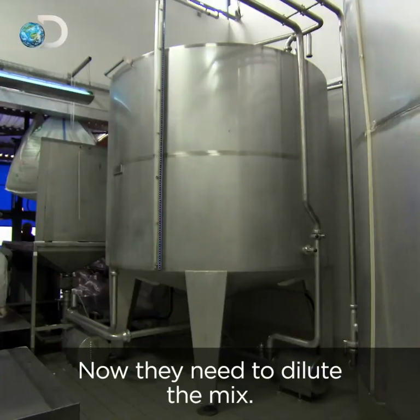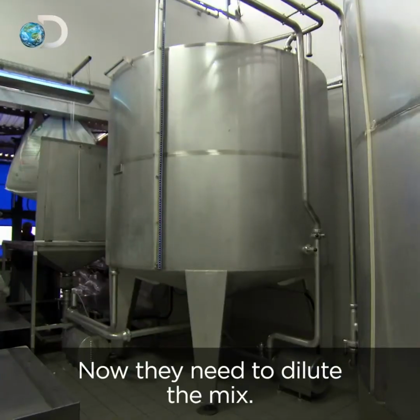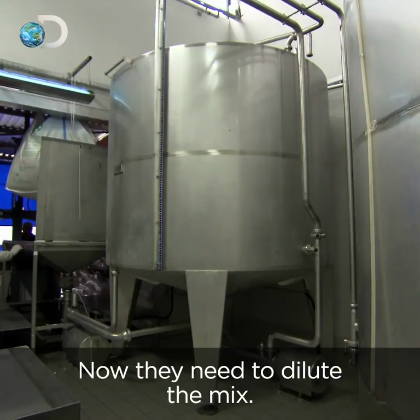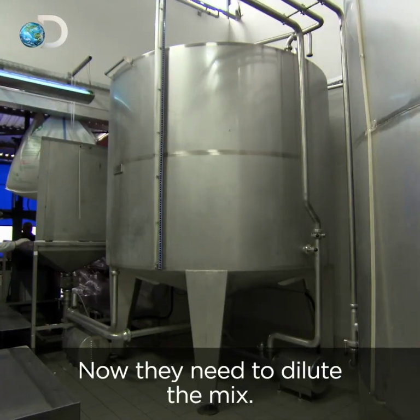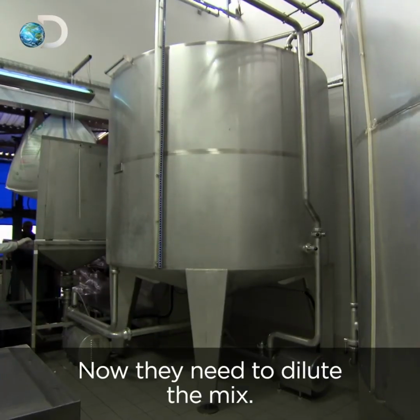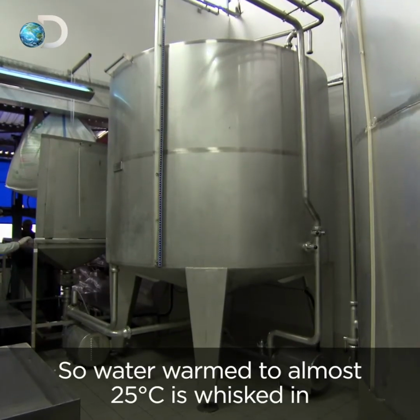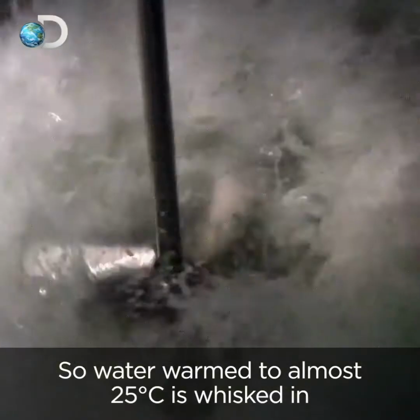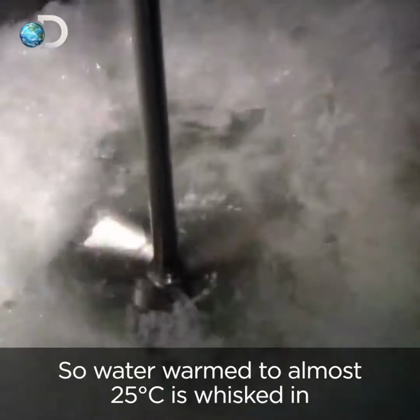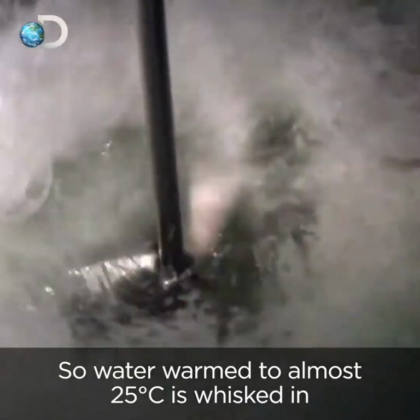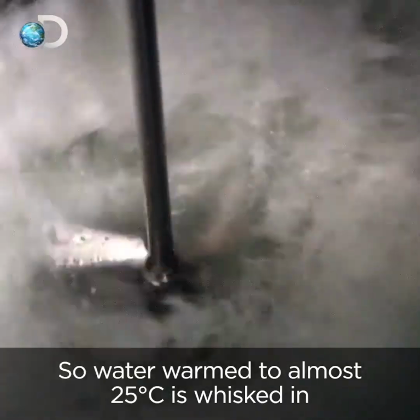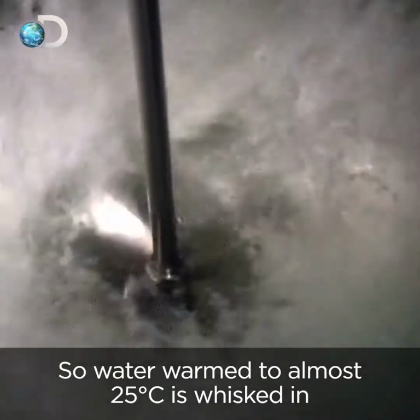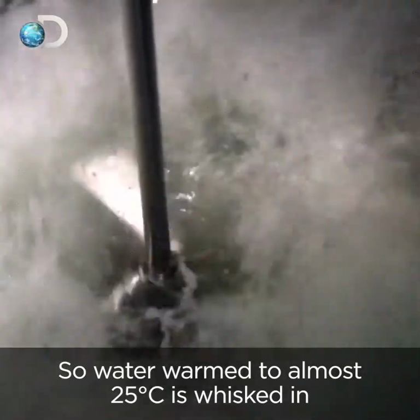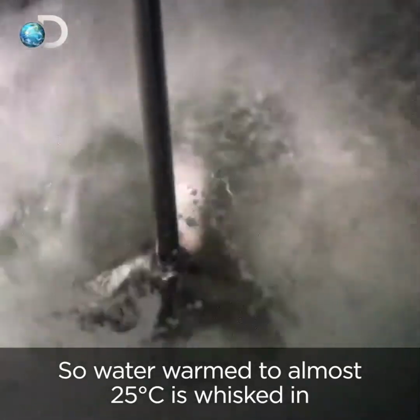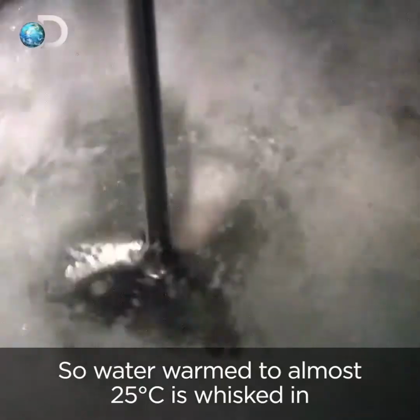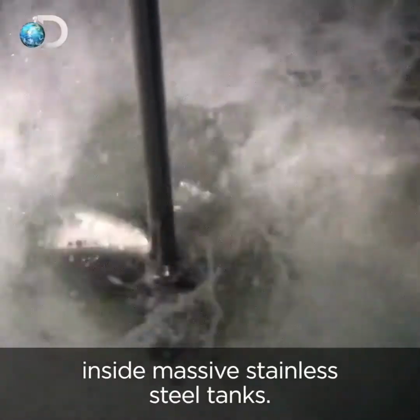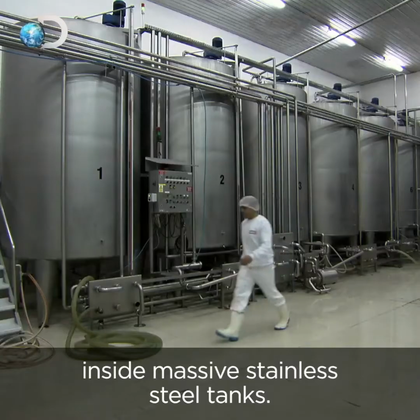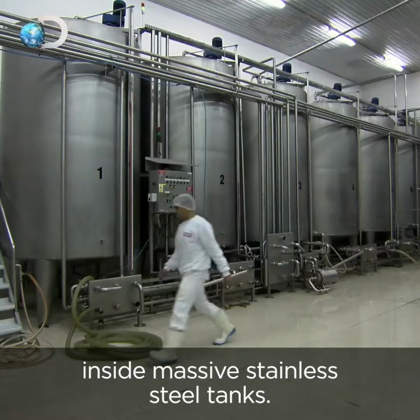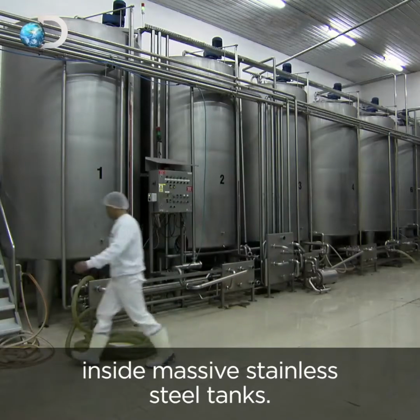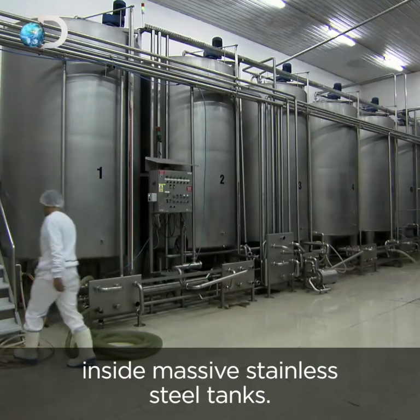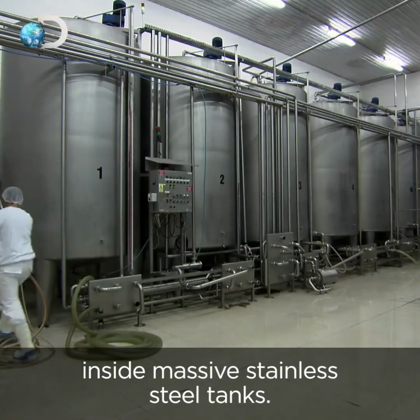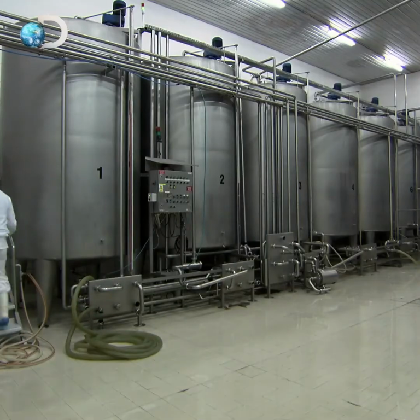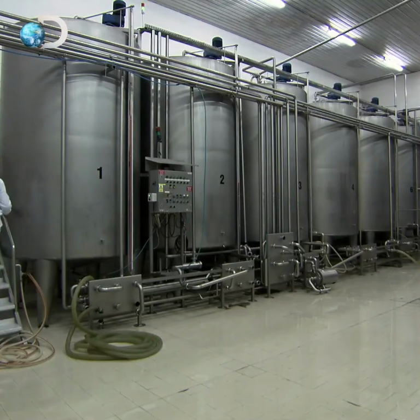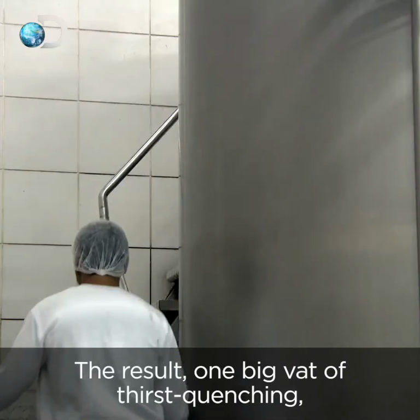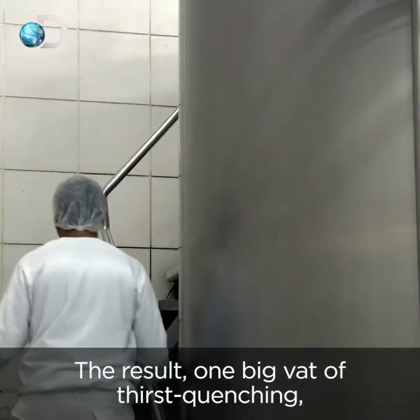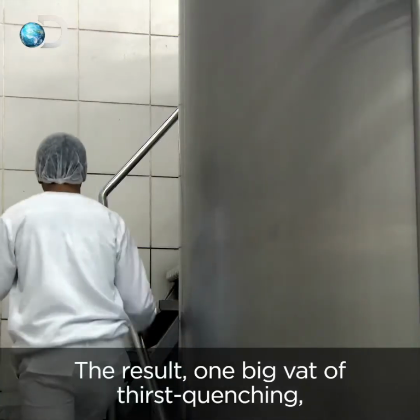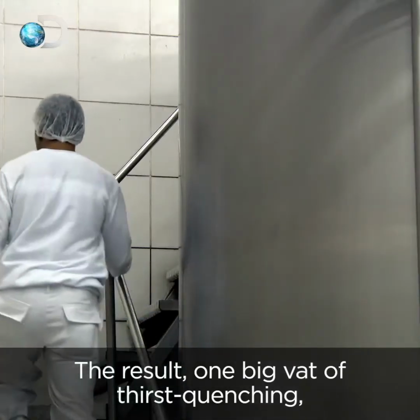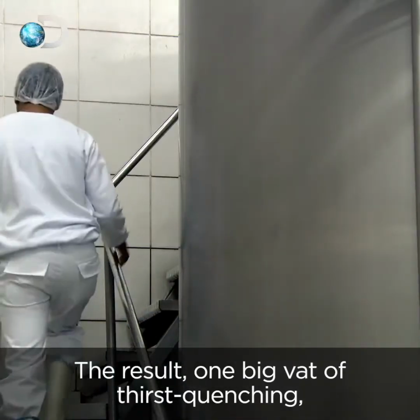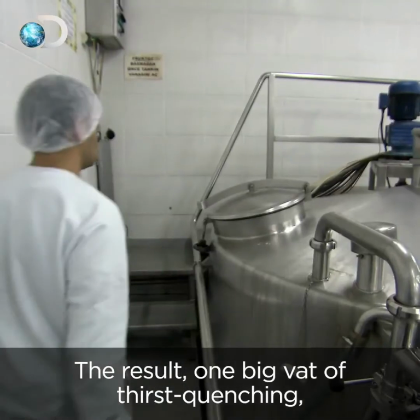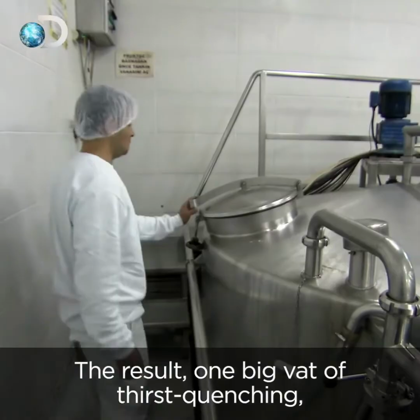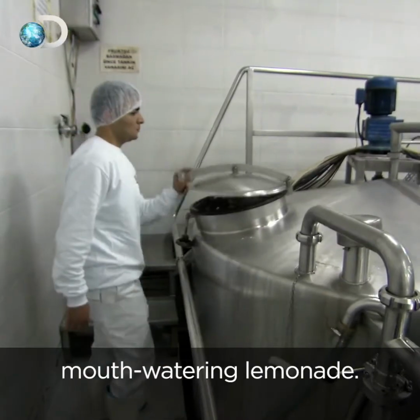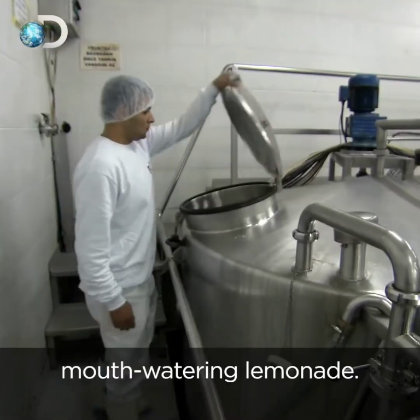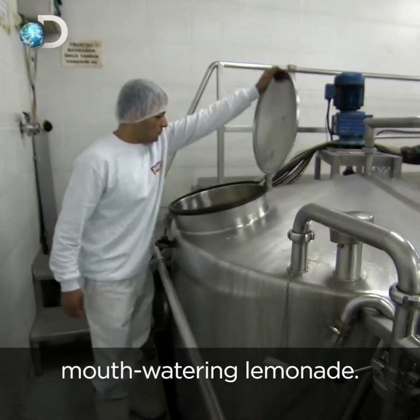Now they need to dilute the mix, so water warmed to almost 25 degrees Celsius is whisked in inside massive stainless steel tanks. The result? One big vat of thirst-quenching, mouth-watering lemonade.